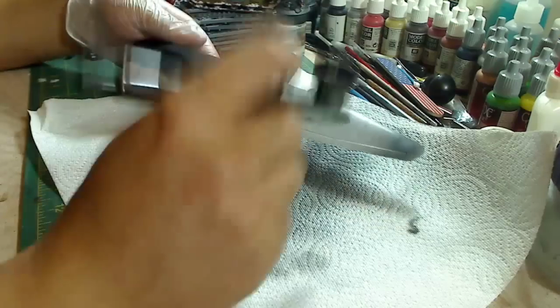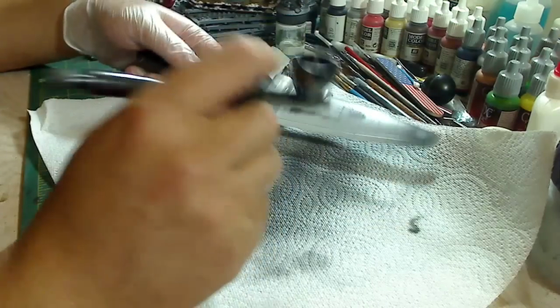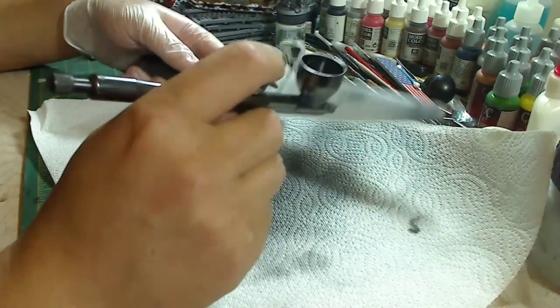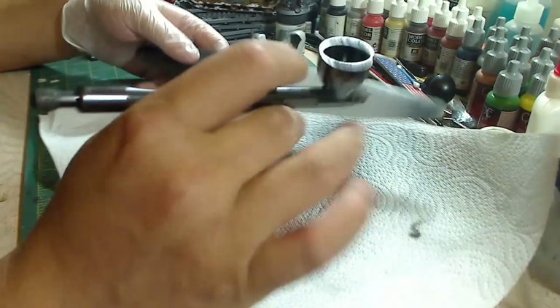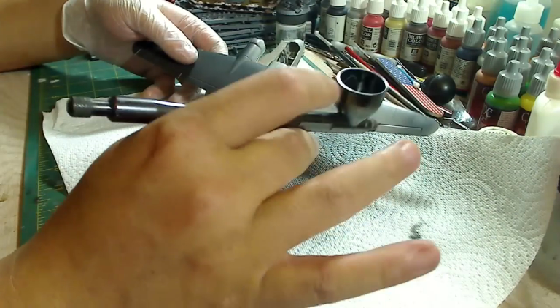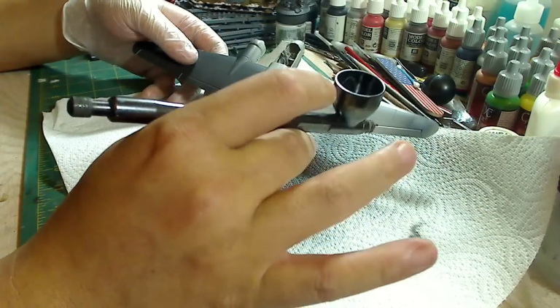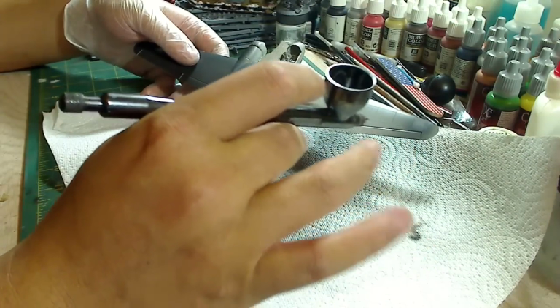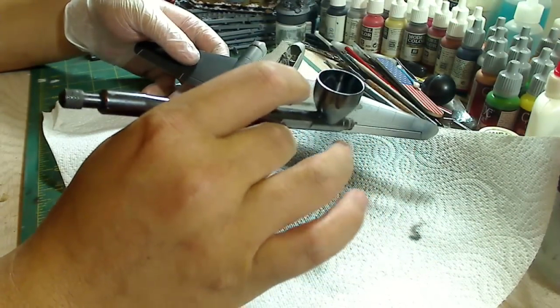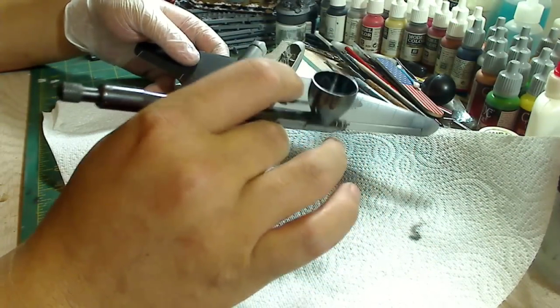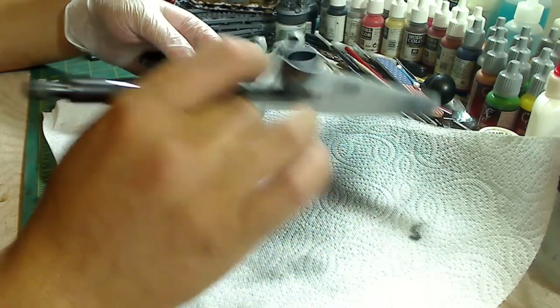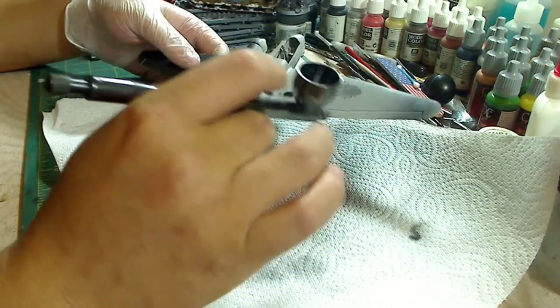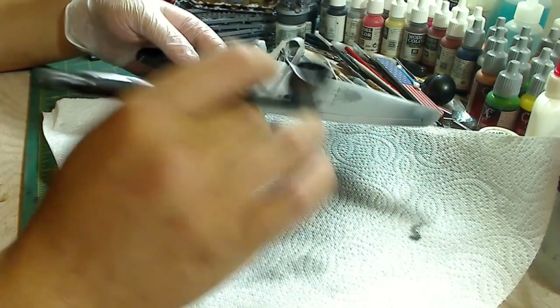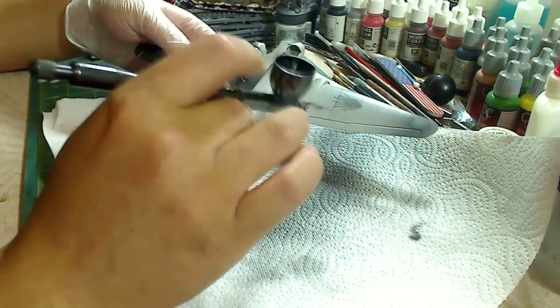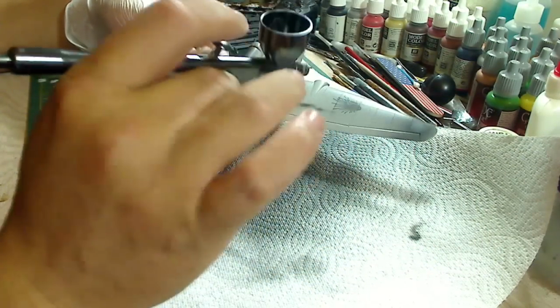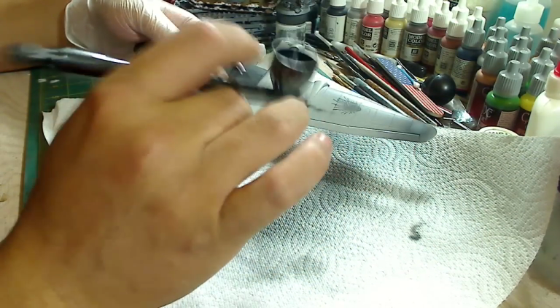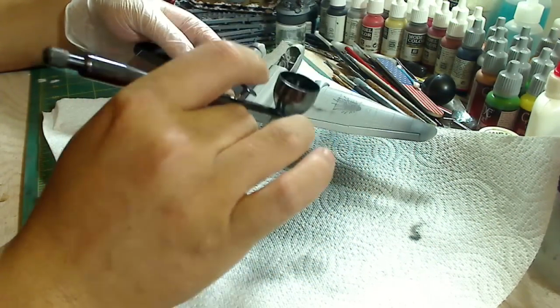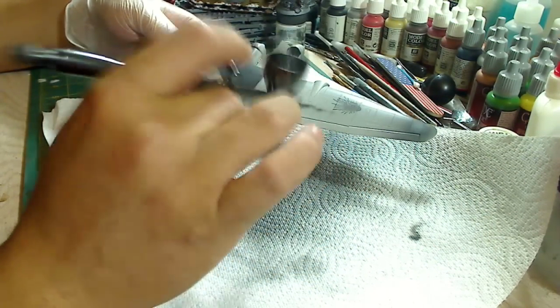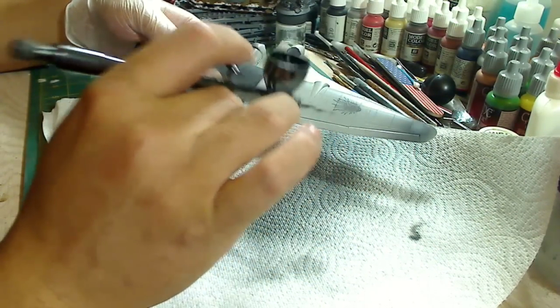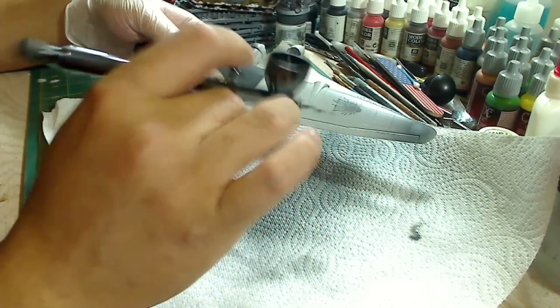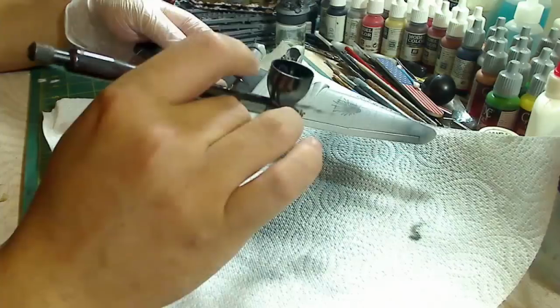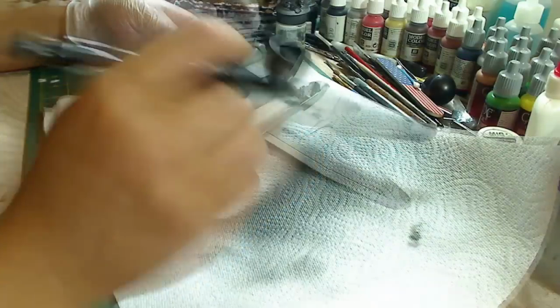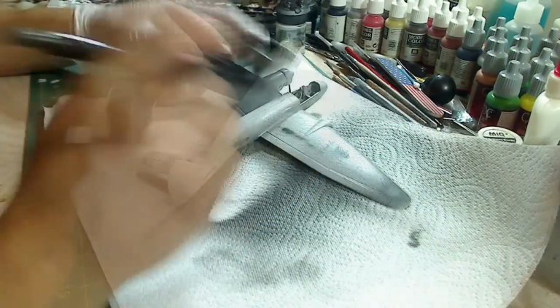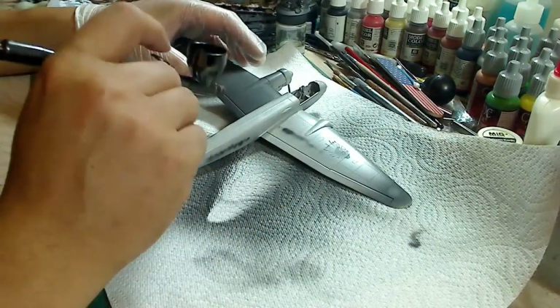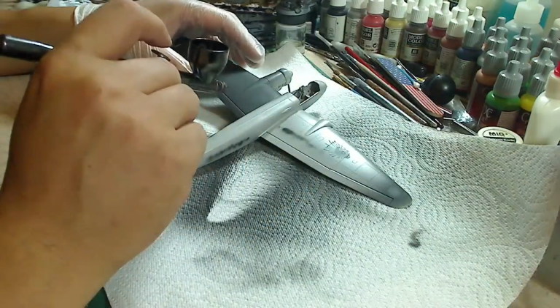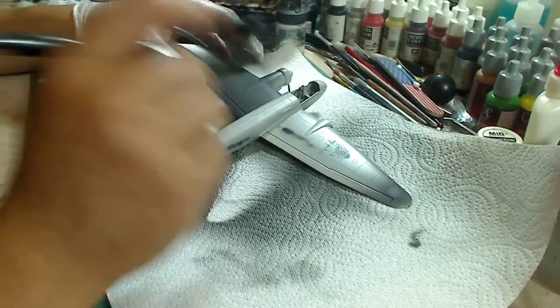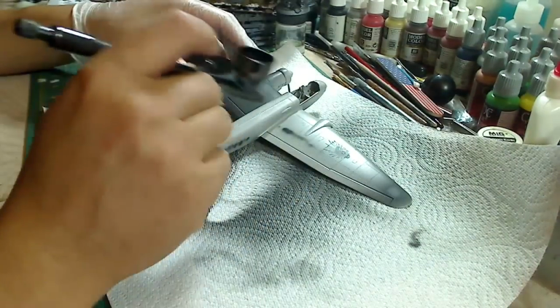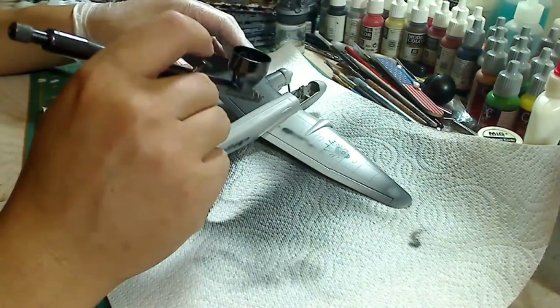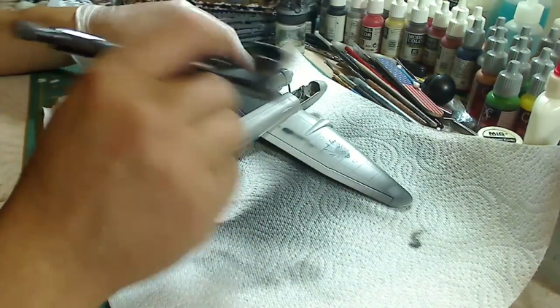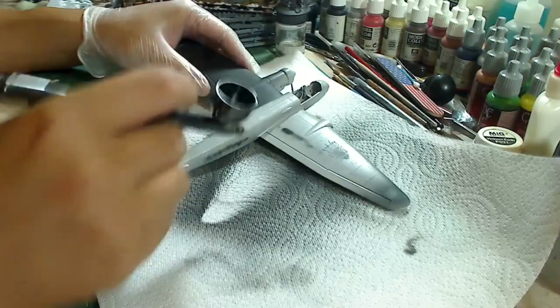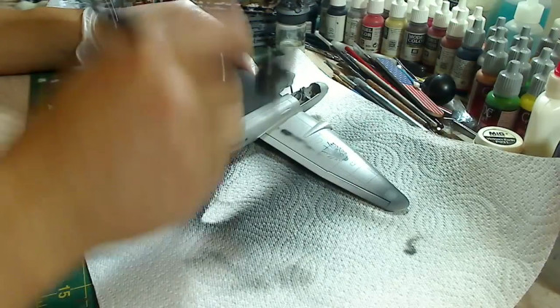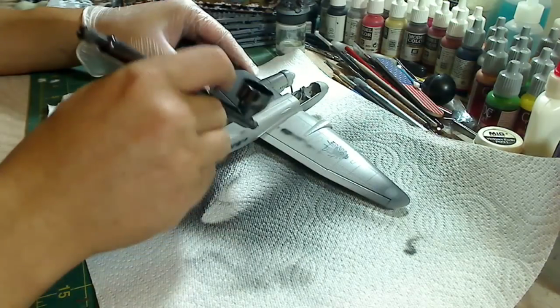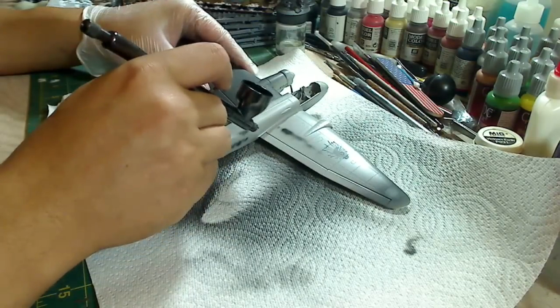At first it might be a little frustrating to get this down right, but trust me, just keep practicing and you will get it down. The most important thing is being patient with all this, and then you'll get it down.